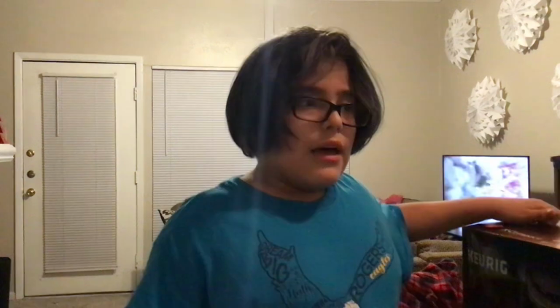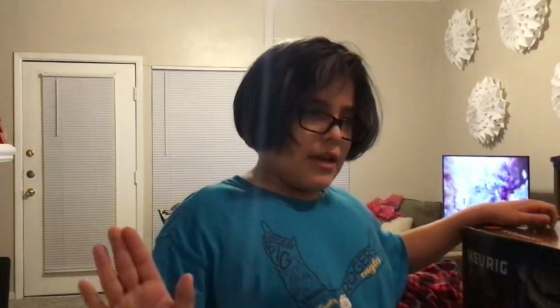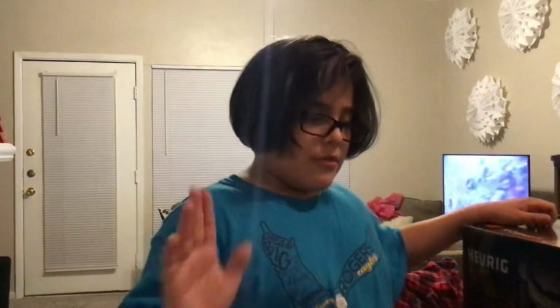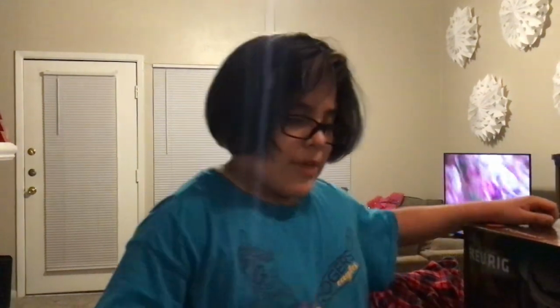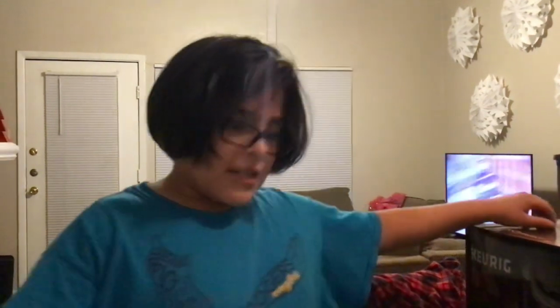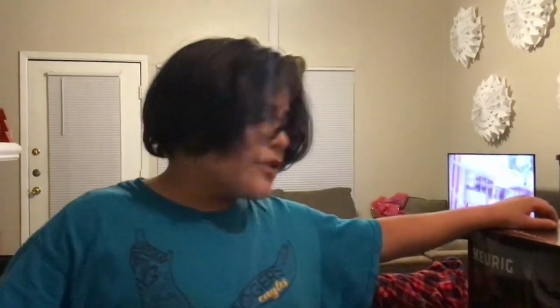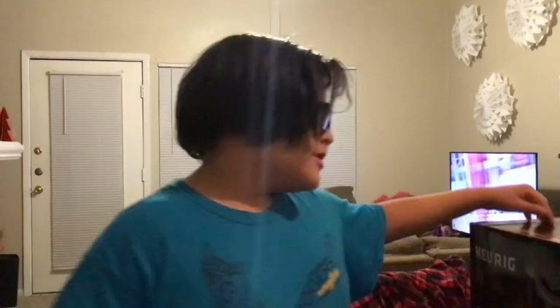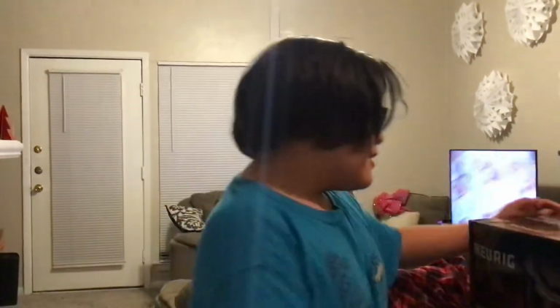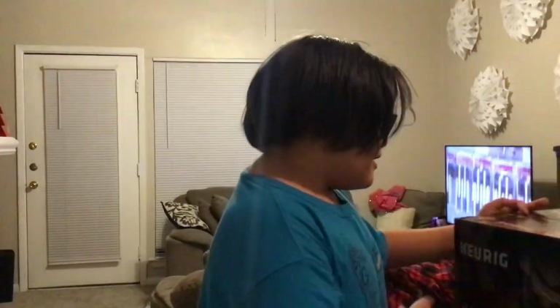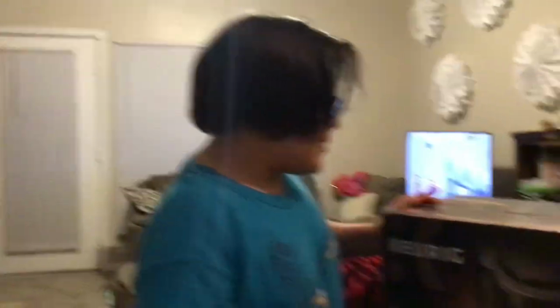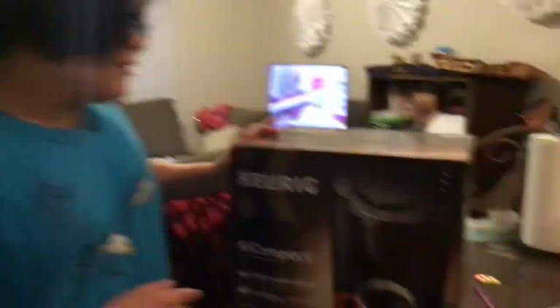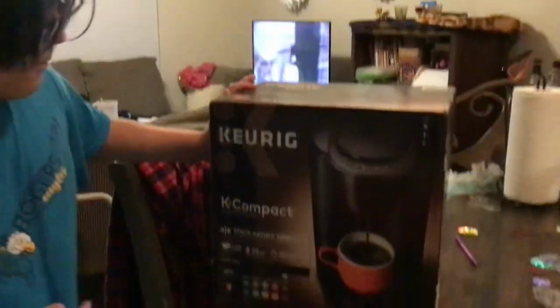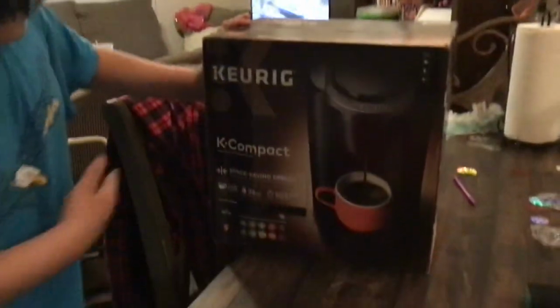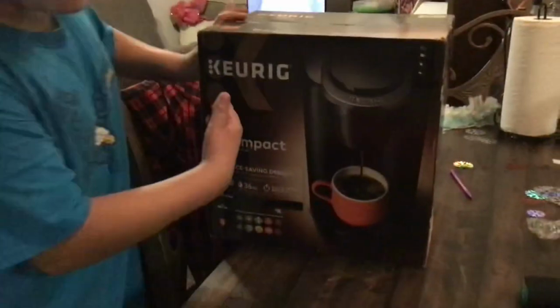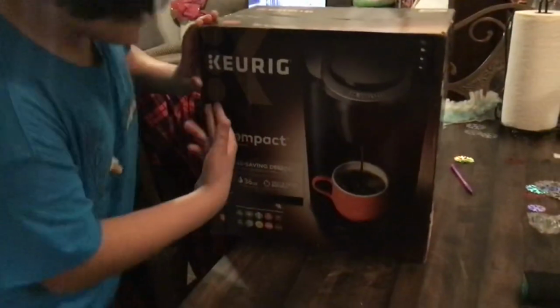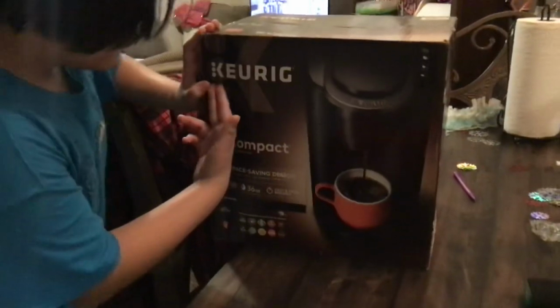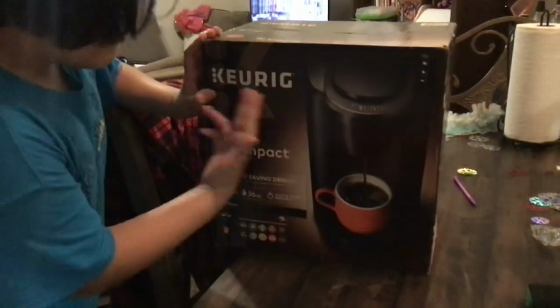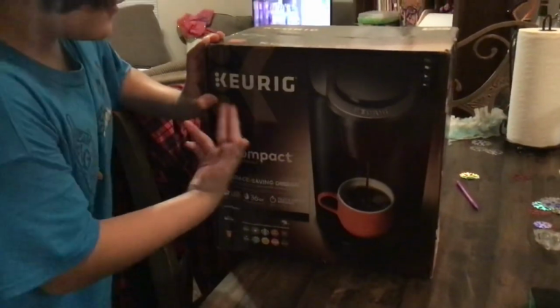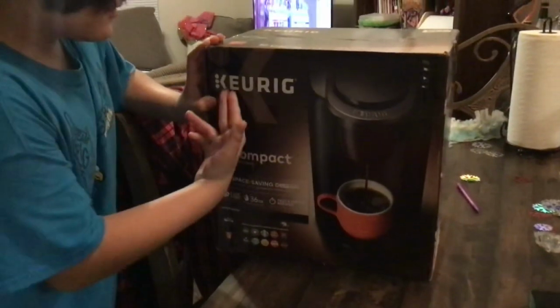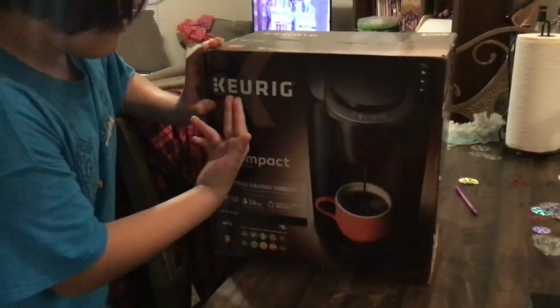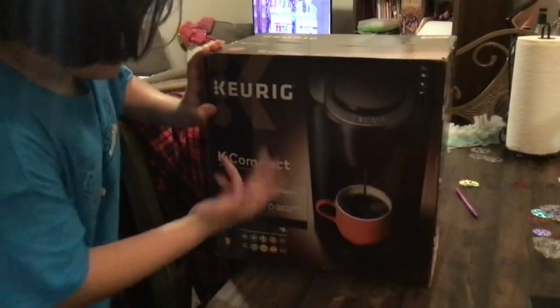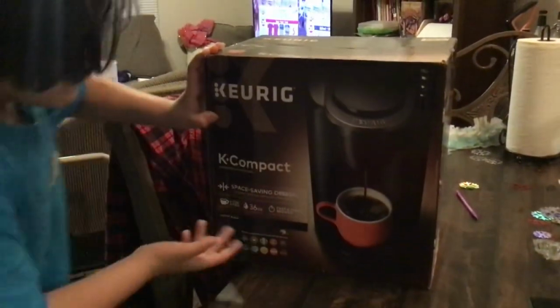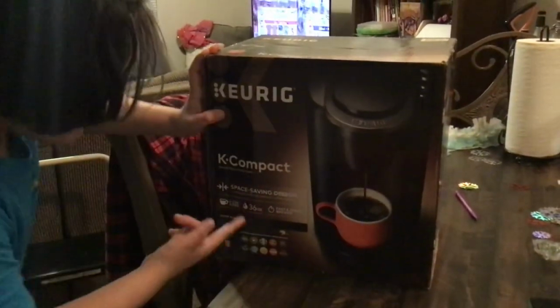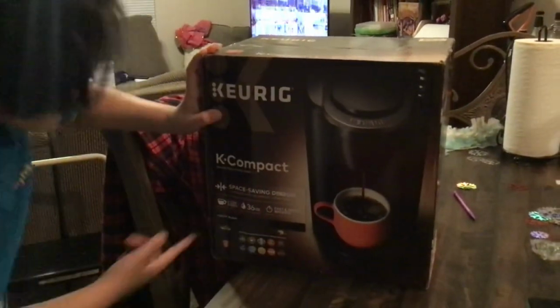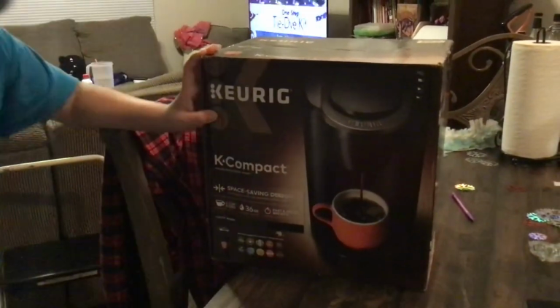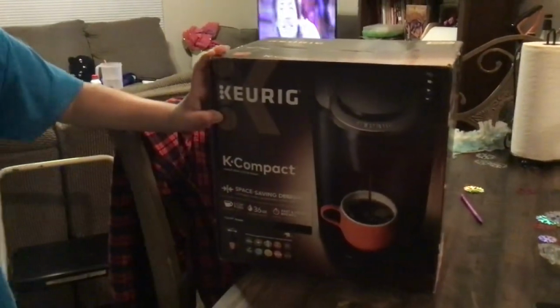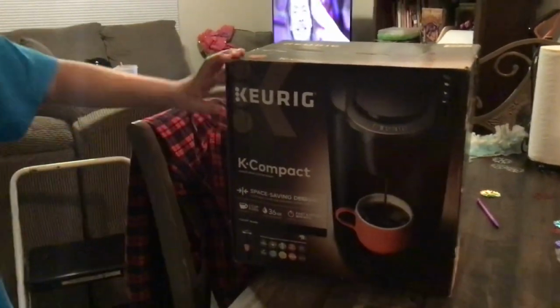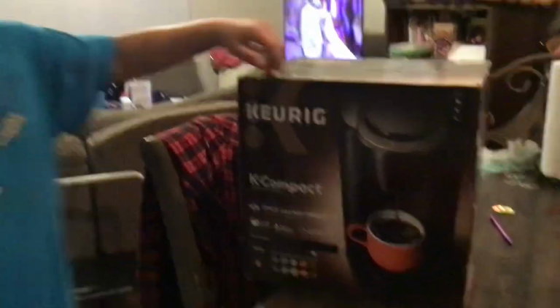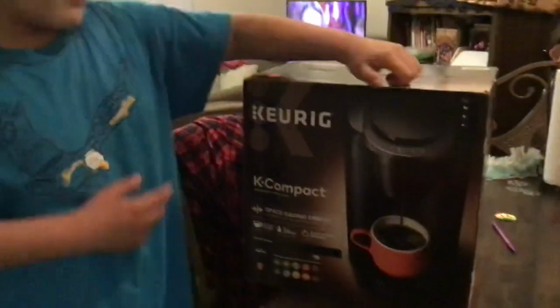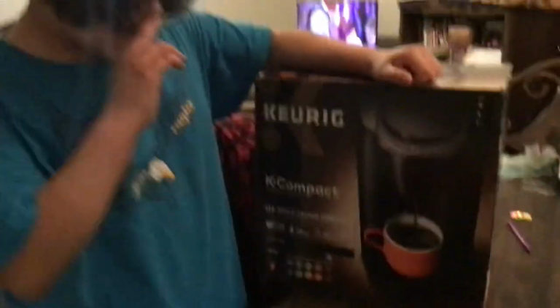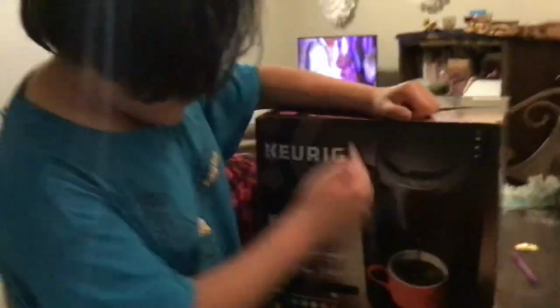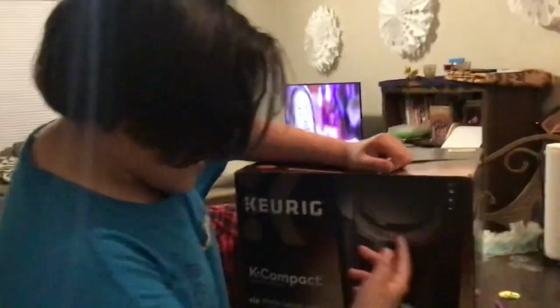Hello guys, welcome back to Ethan of Legions. Today I will be unboxing this Keurig.